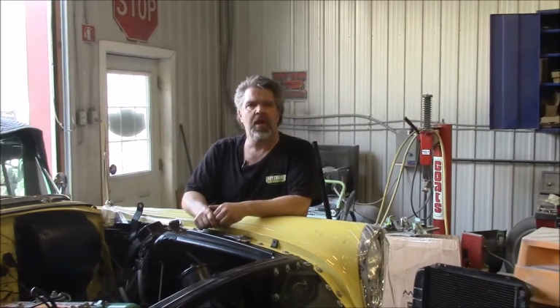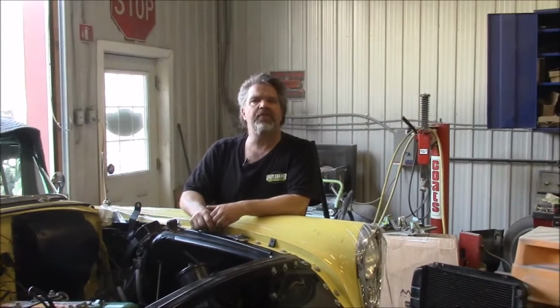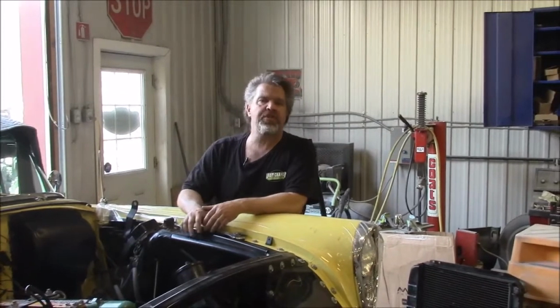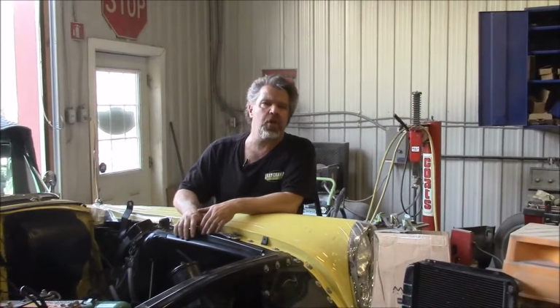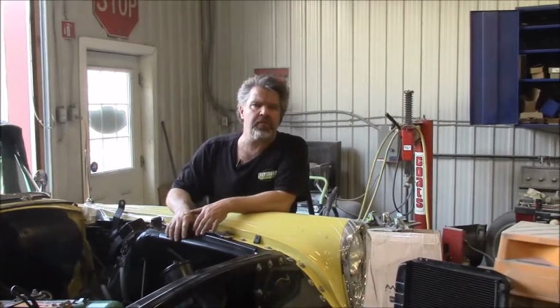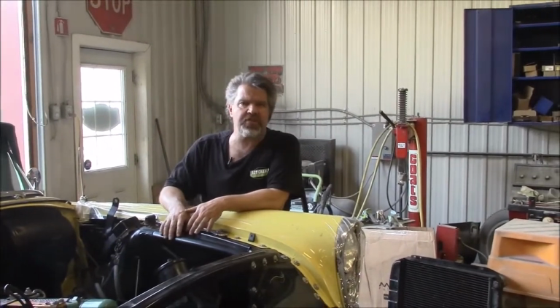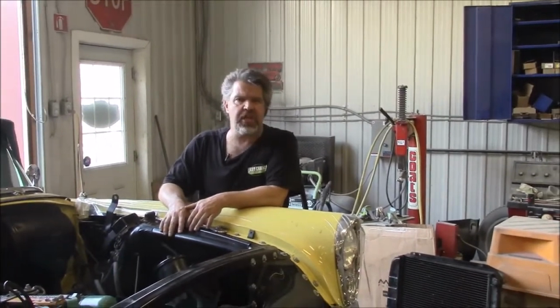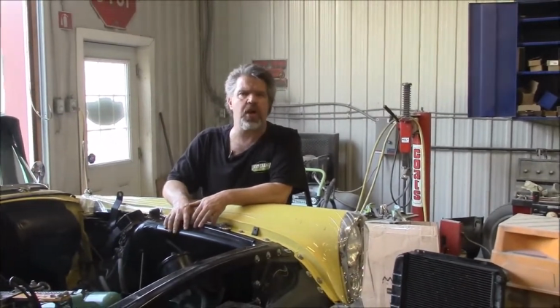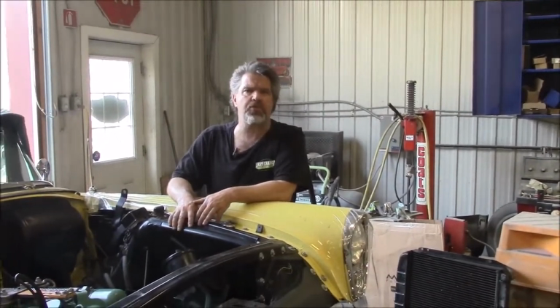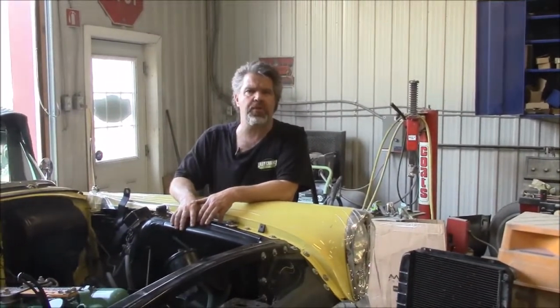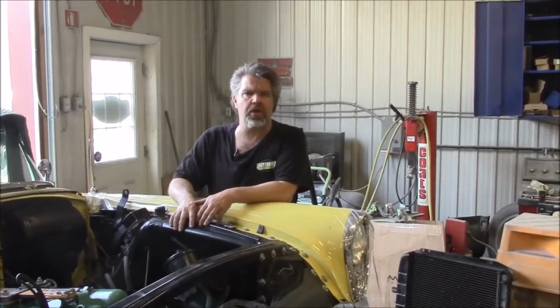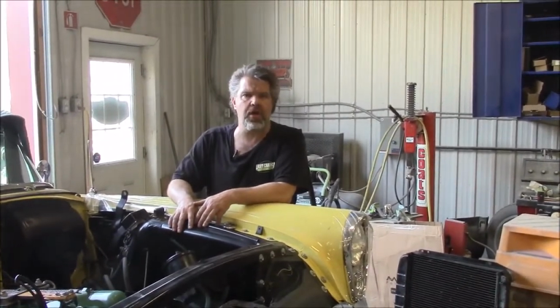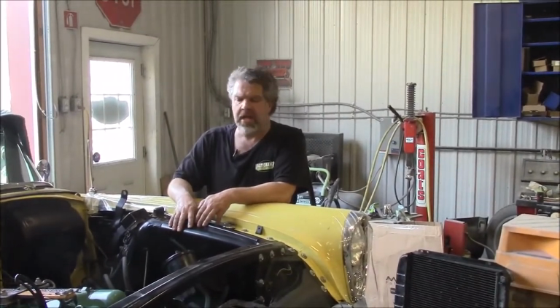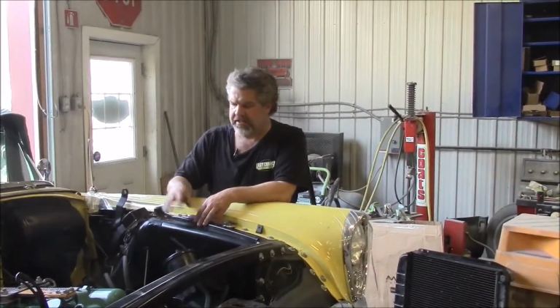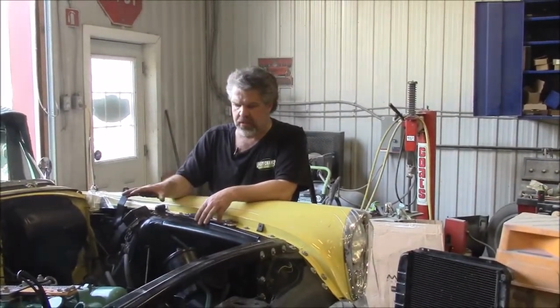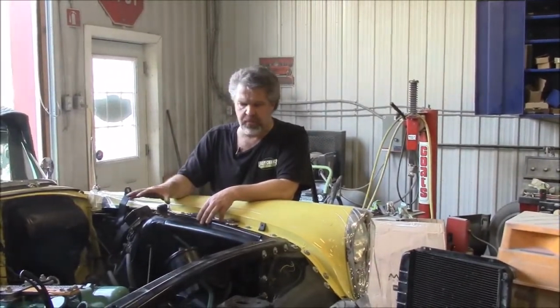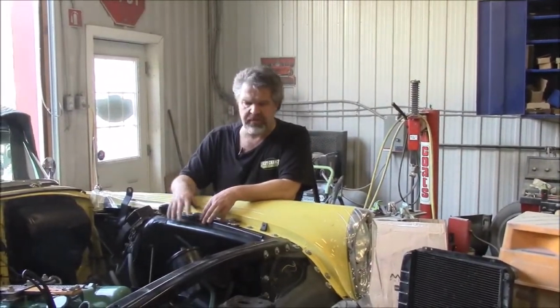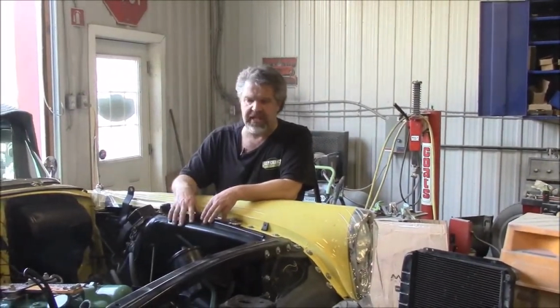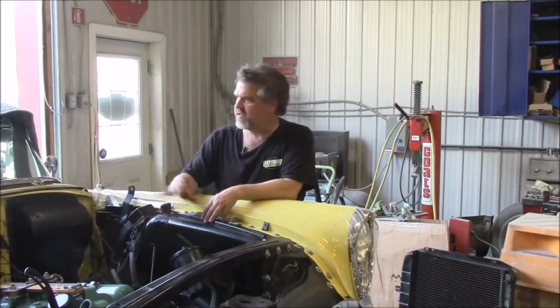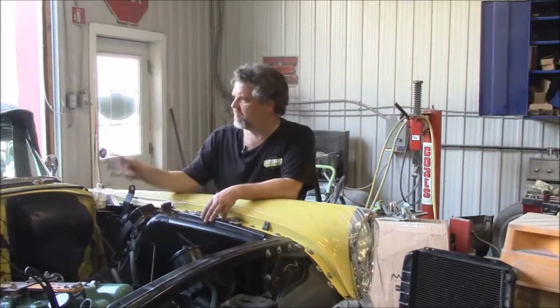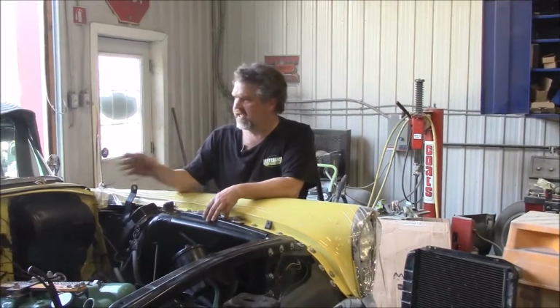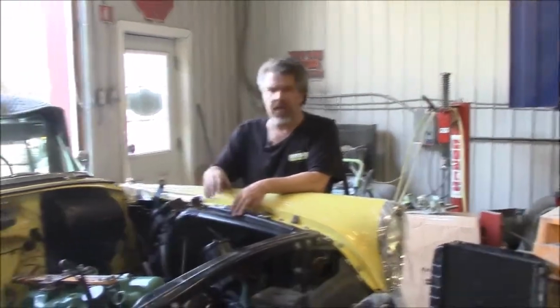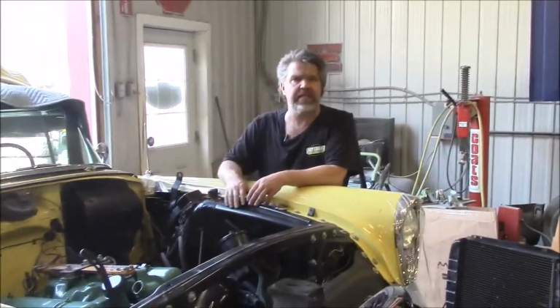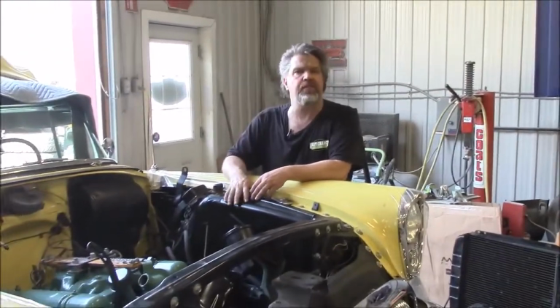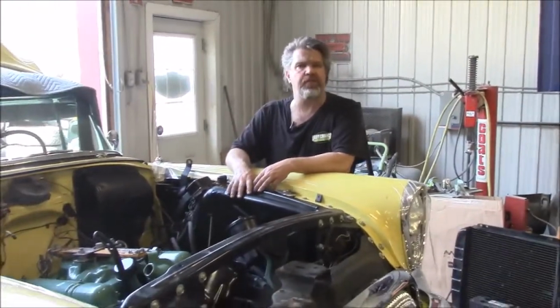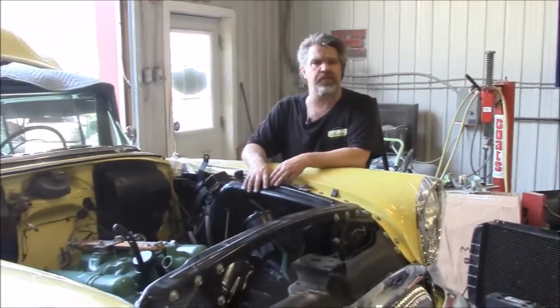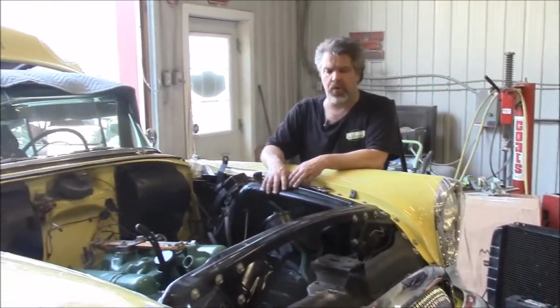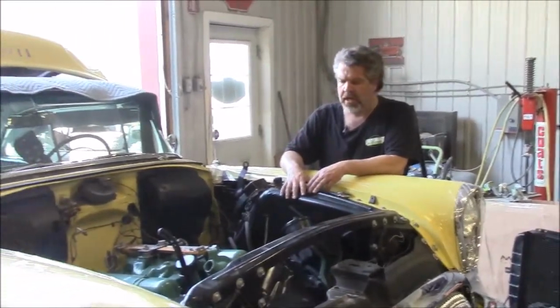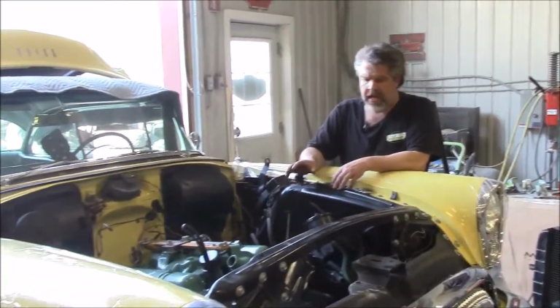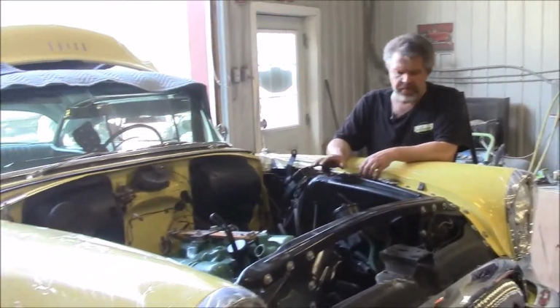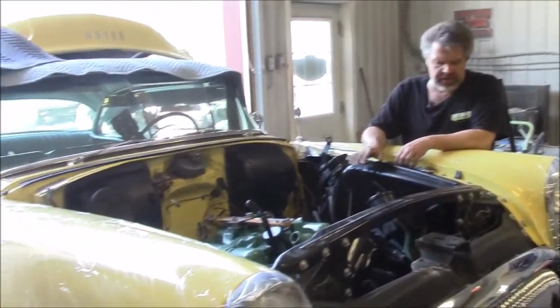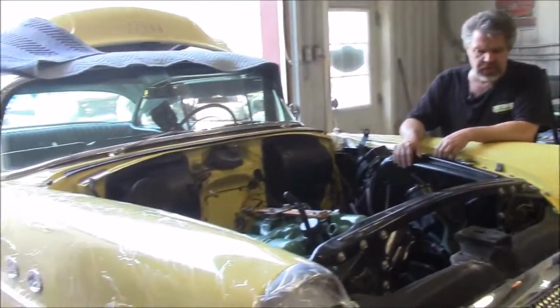Hi folks, it's John from lastchanceallrestore.com. I'd like to share with you a brief update. This is Betty, the 1954 Buick Century.